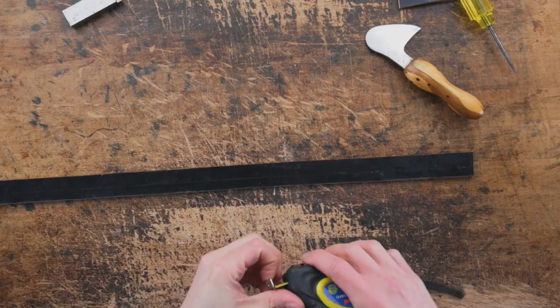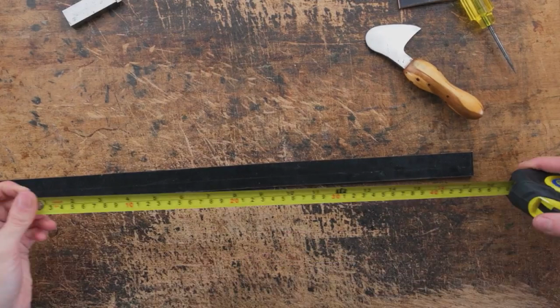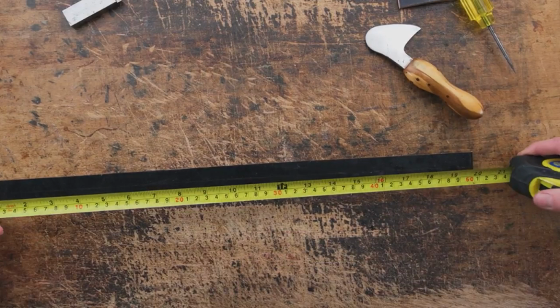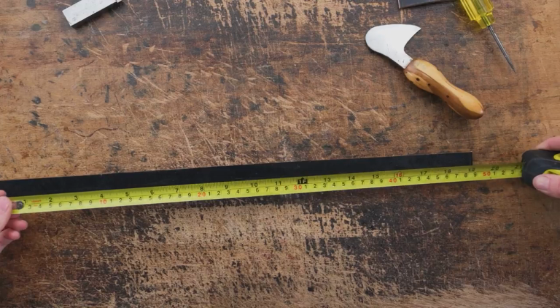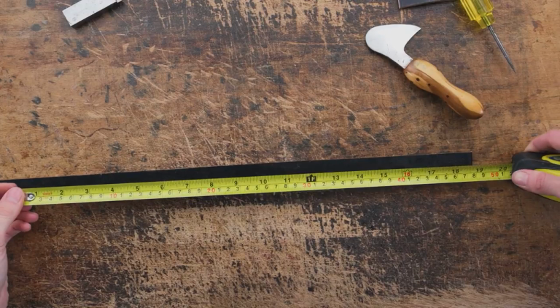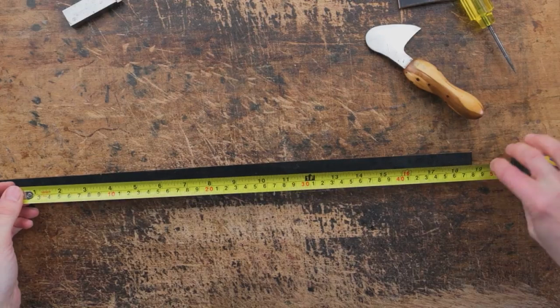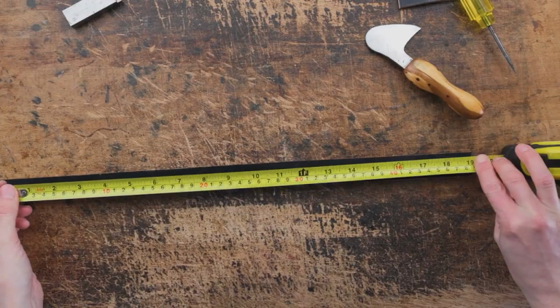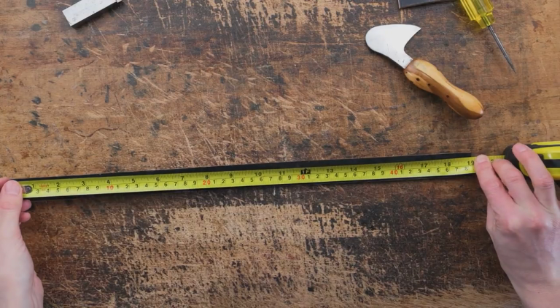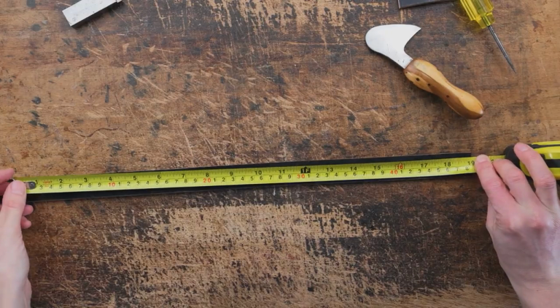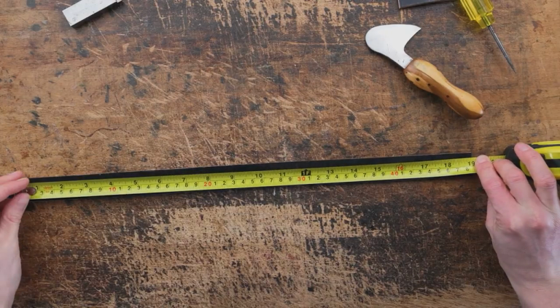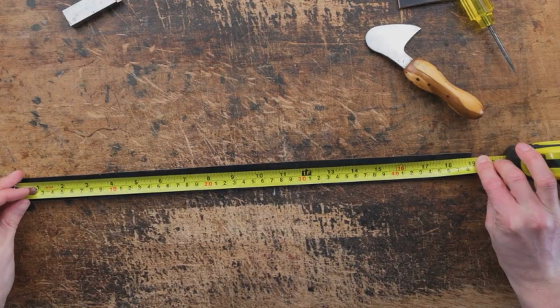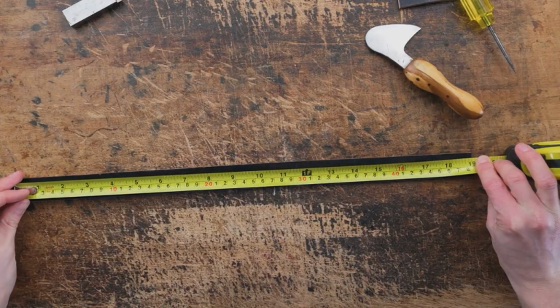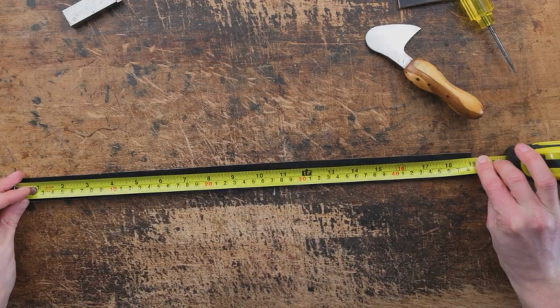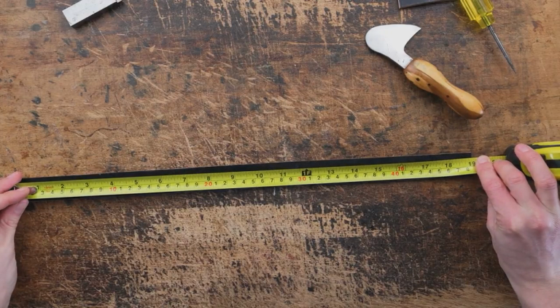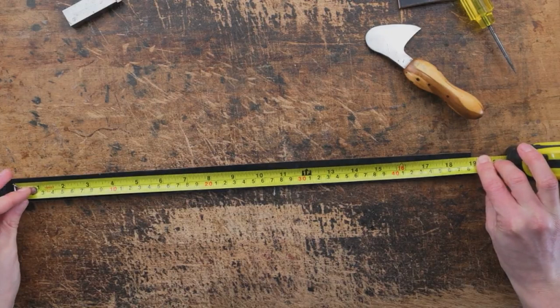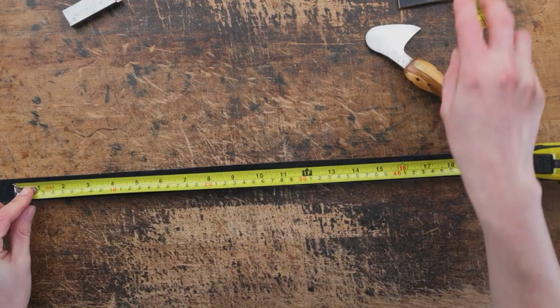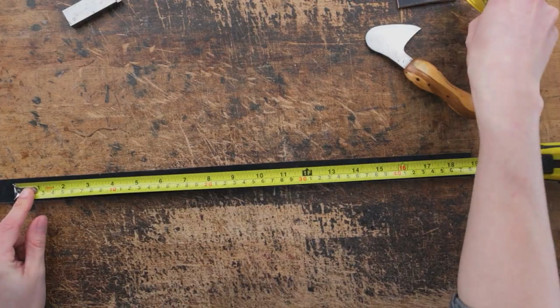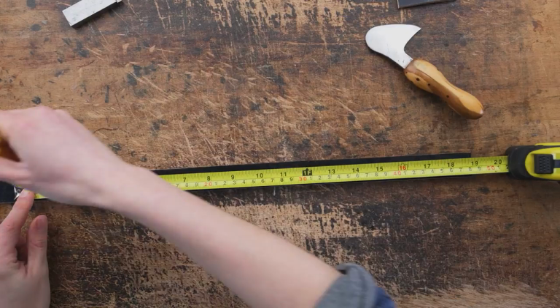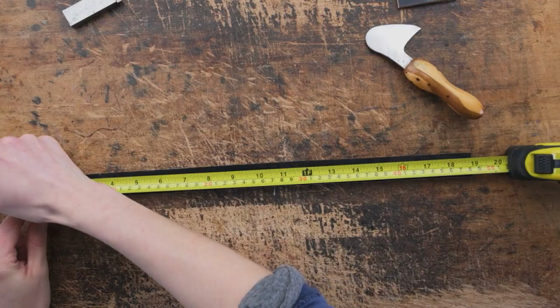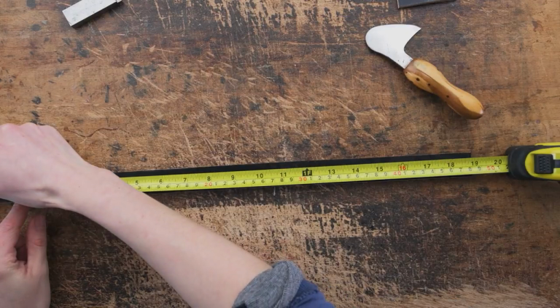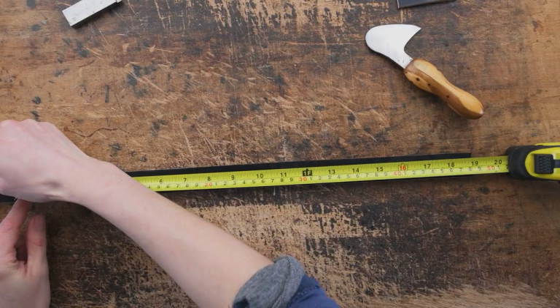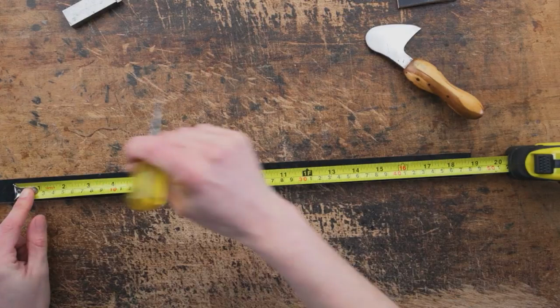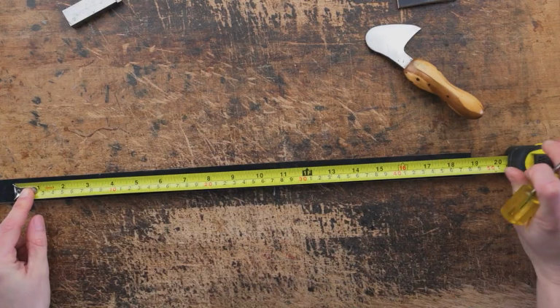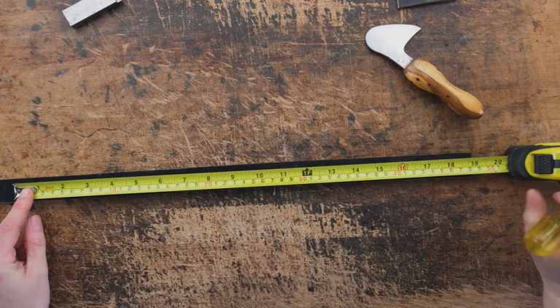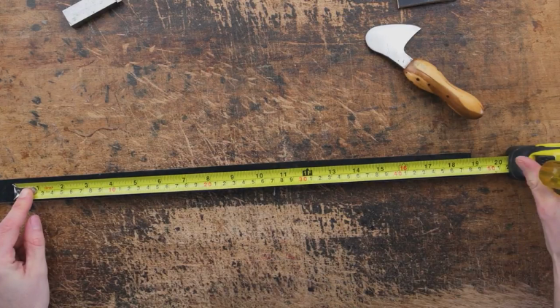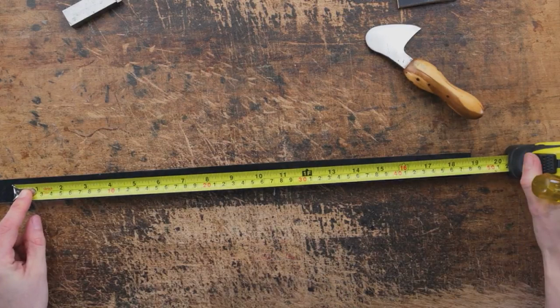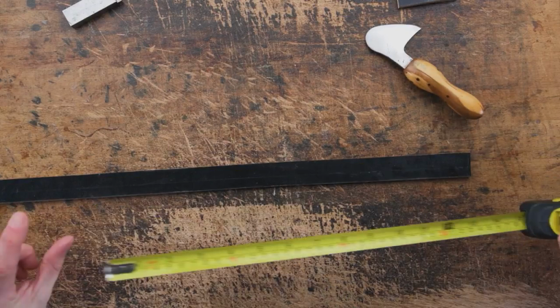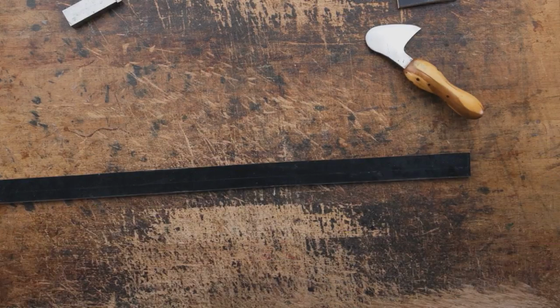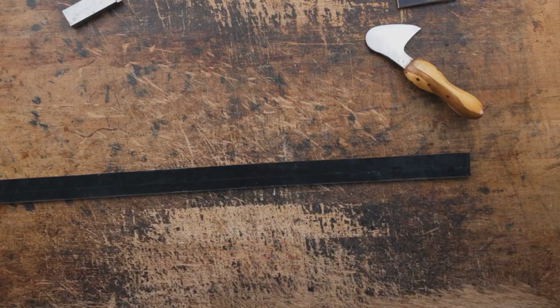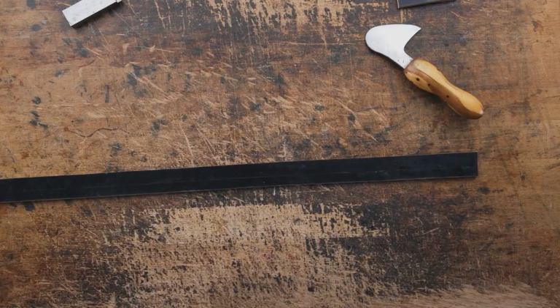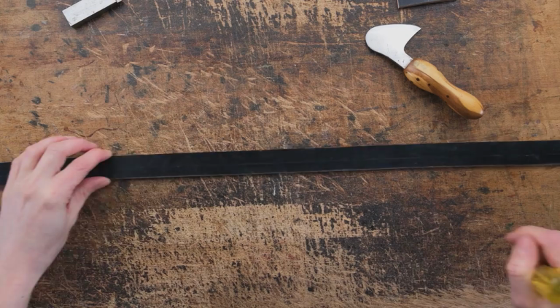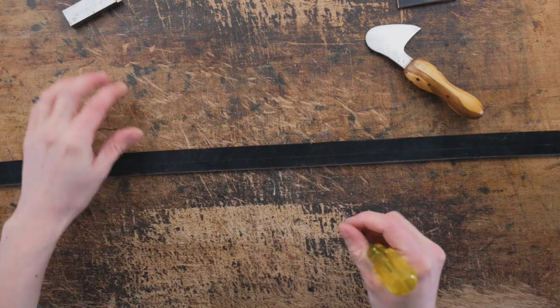We can now mark the overall length. The overall length of the noseband is going to be 15 inches, but we're going to add two inches for the turn — so four inches total — meaning we're going to cut 19 inches overall.